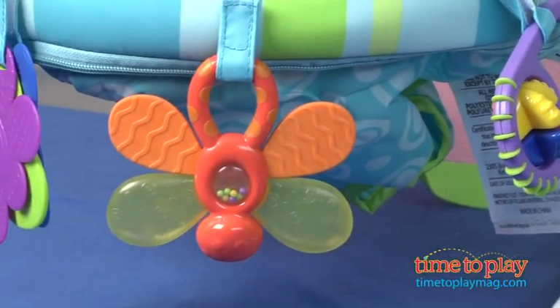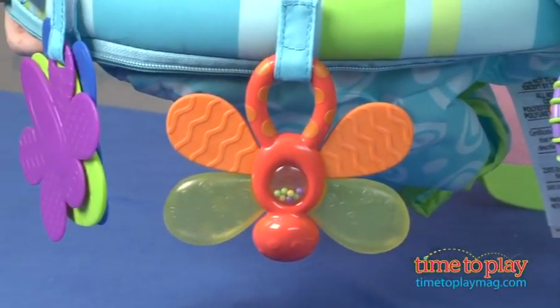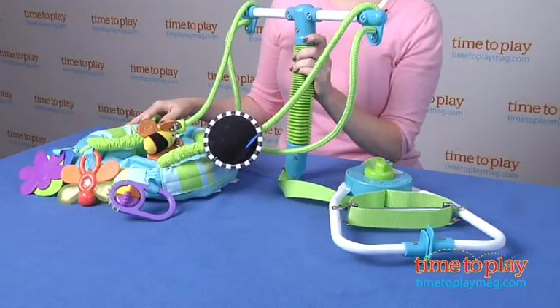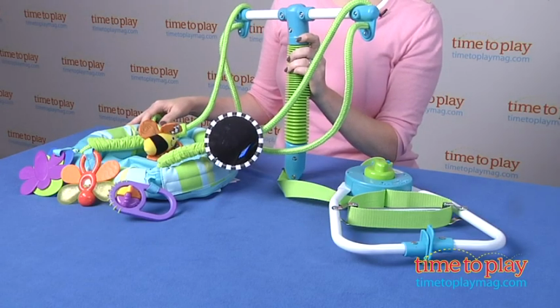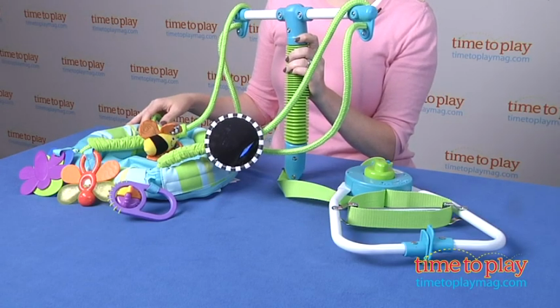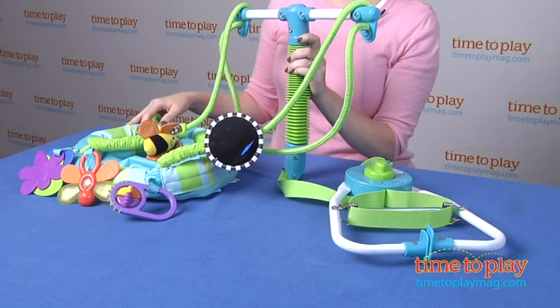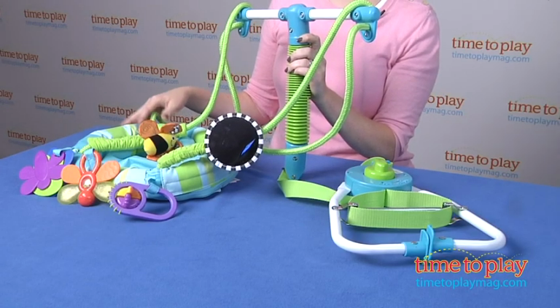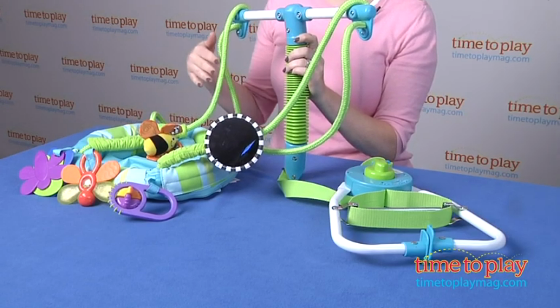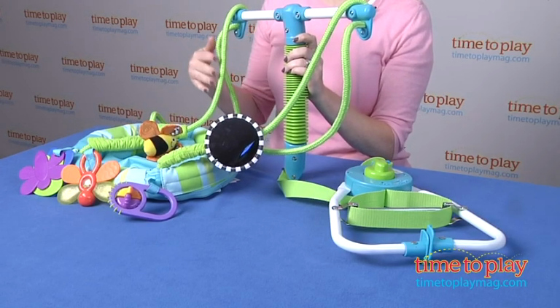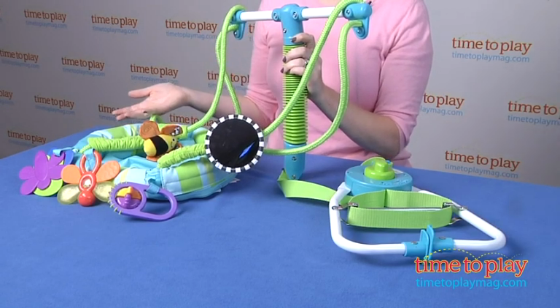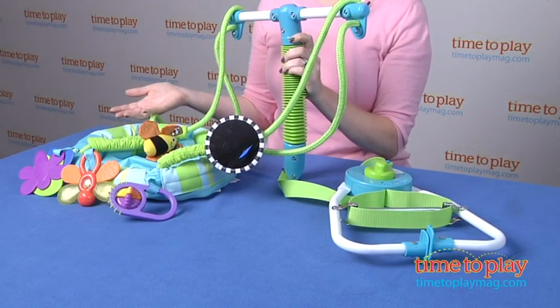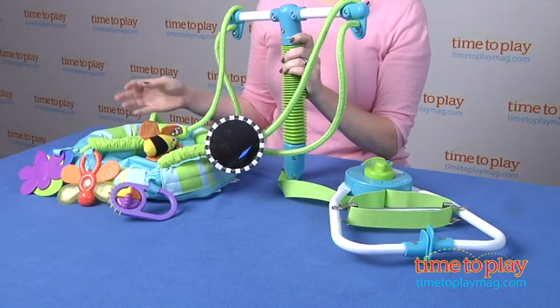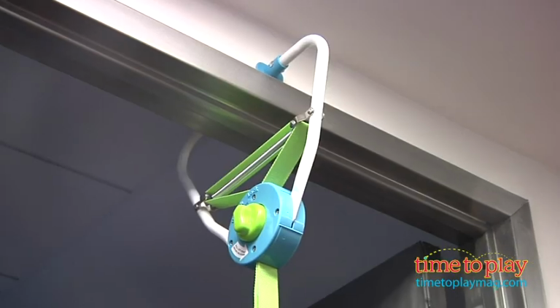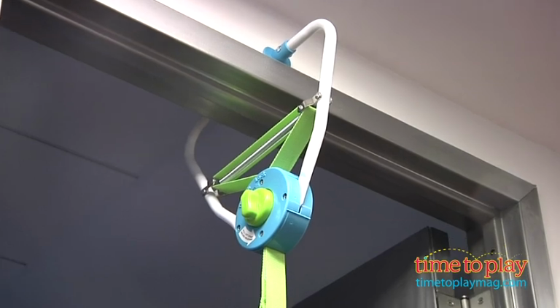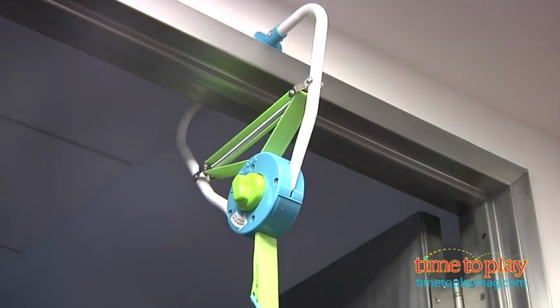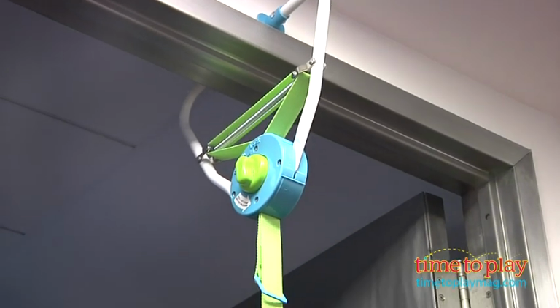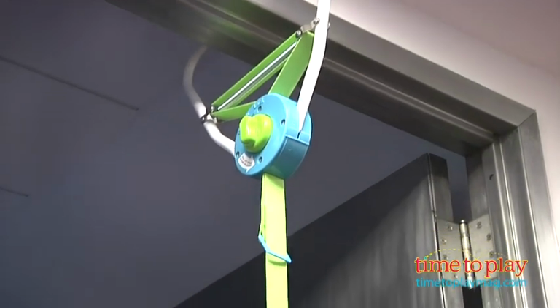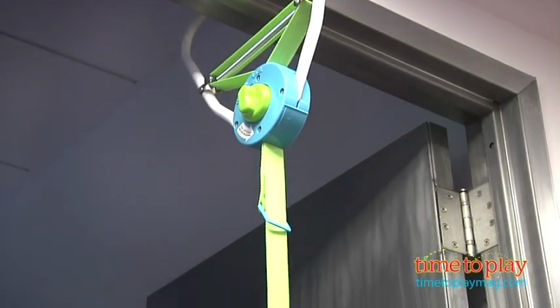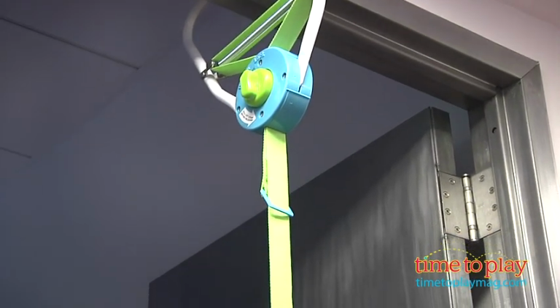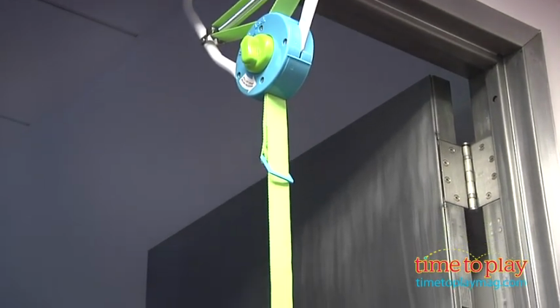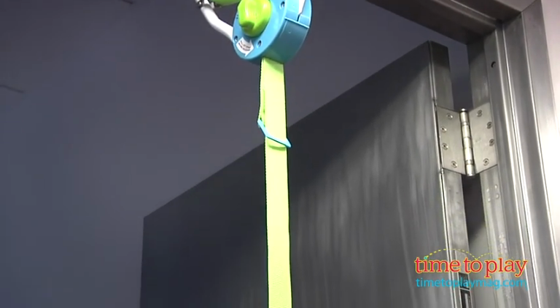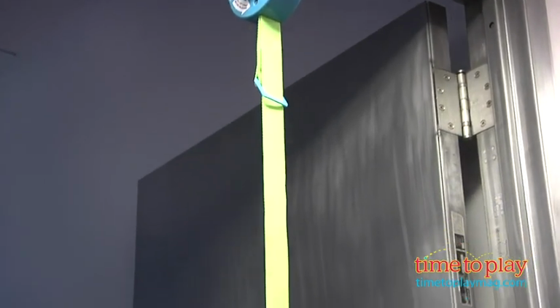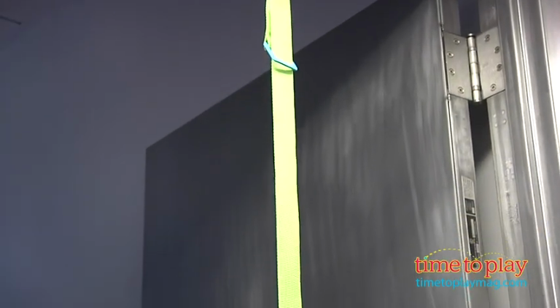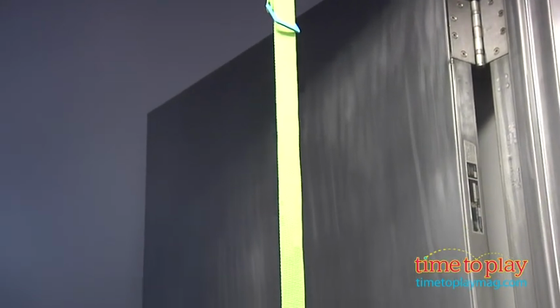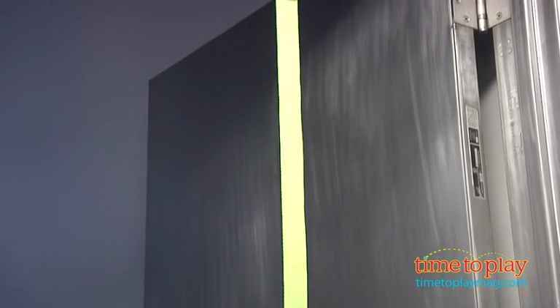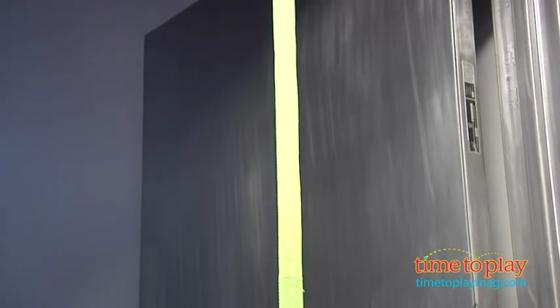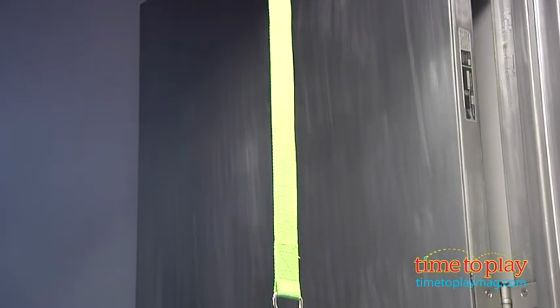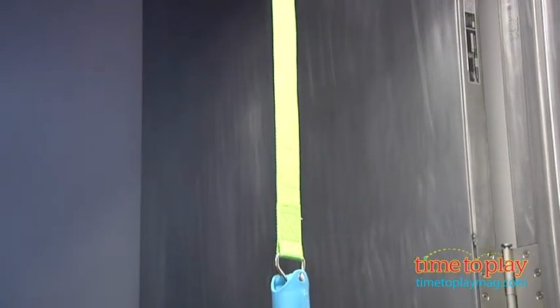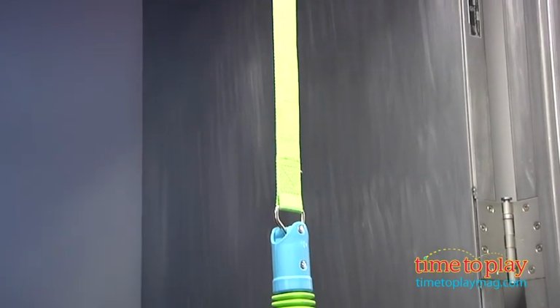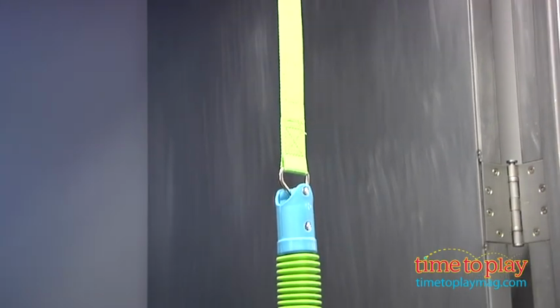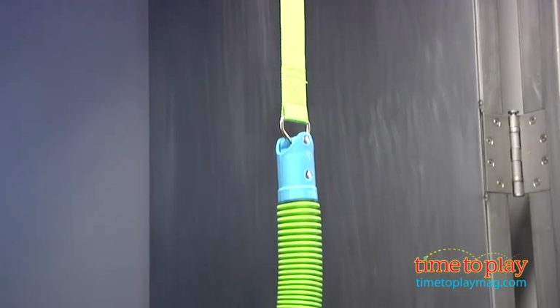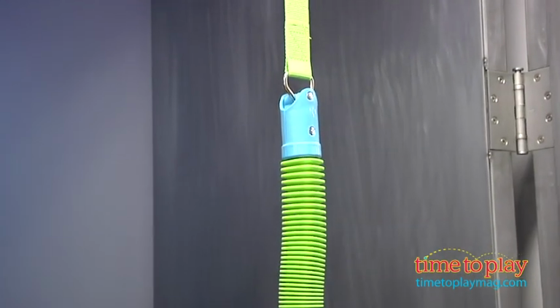Because this attaches to door frames, it's convenient for parents to move the seat from room to room. This is for four months and up with a maximum weight limit of 25 pounds, and it is designed to, through baby bouncing, help the baby develop leg muscles.